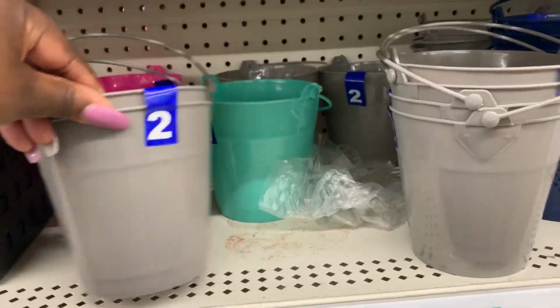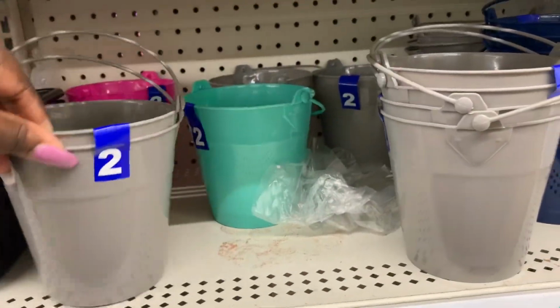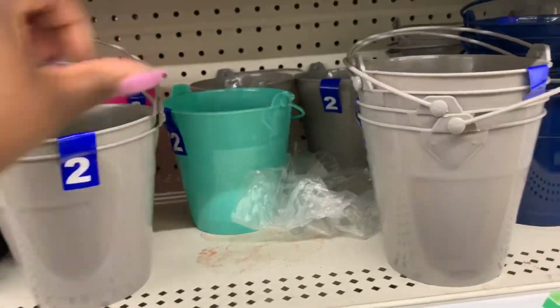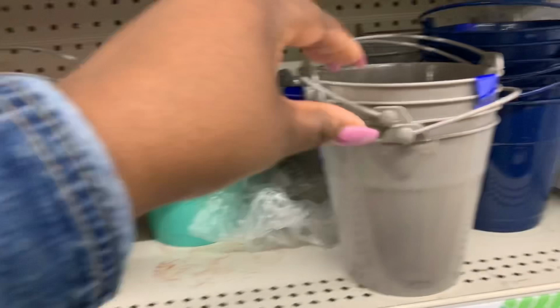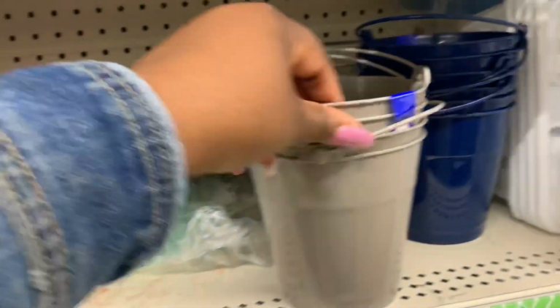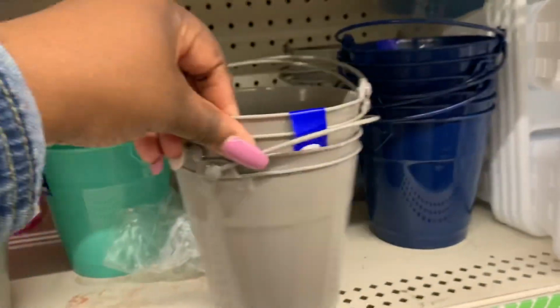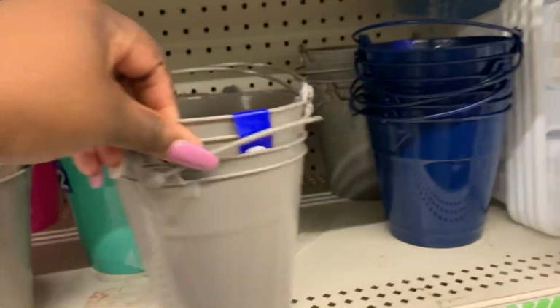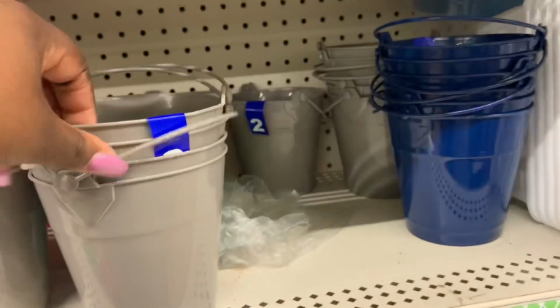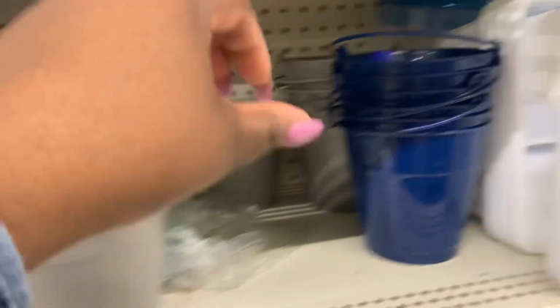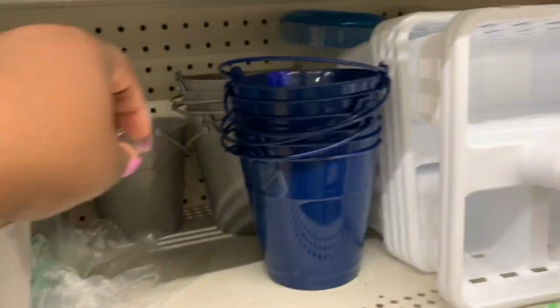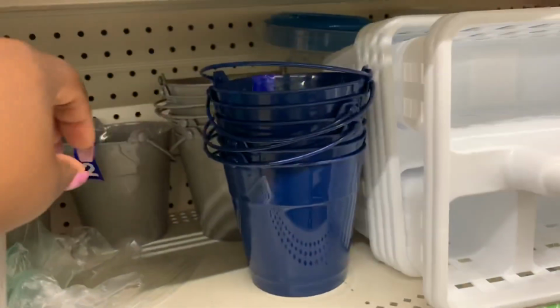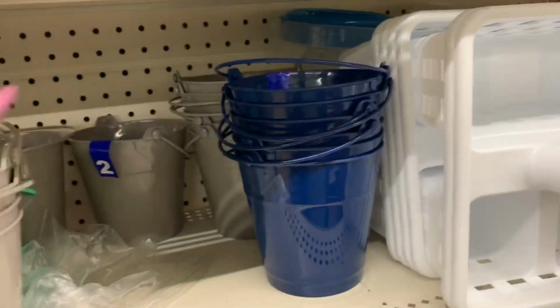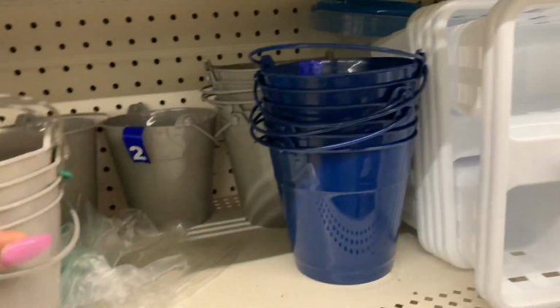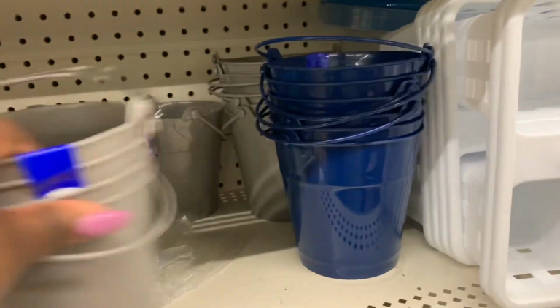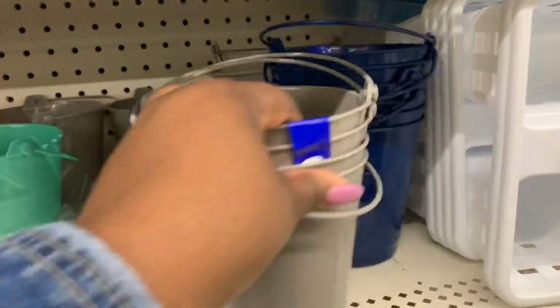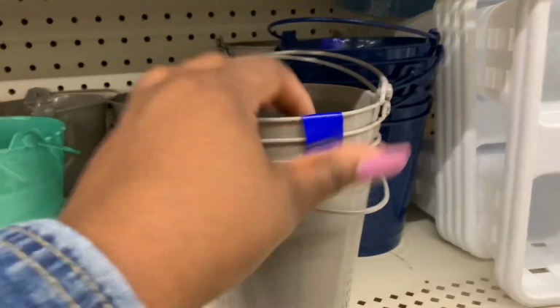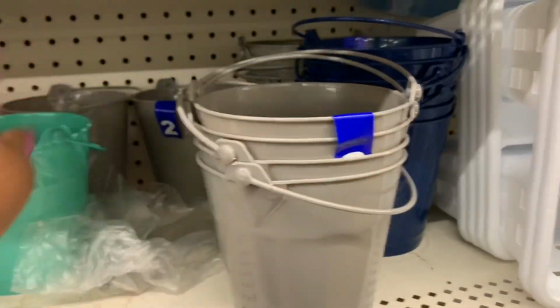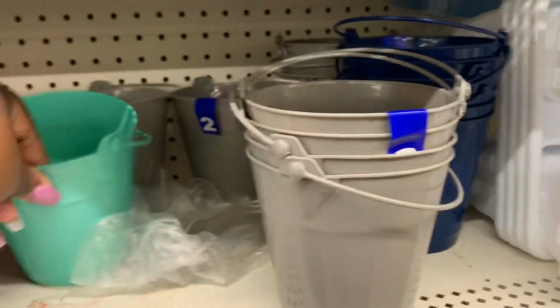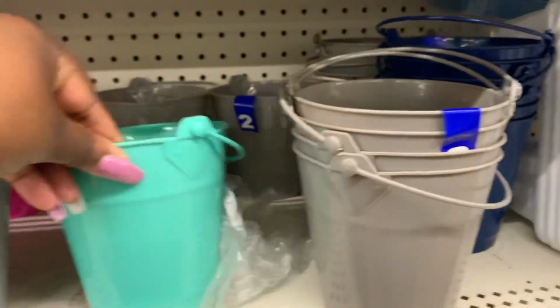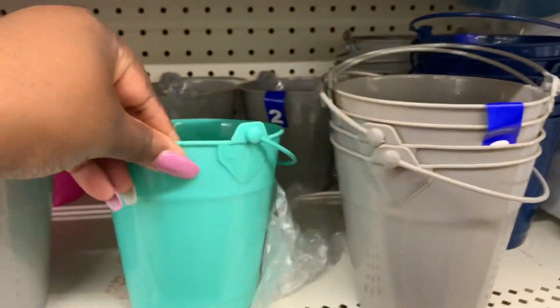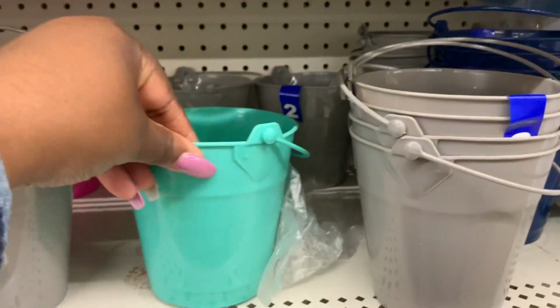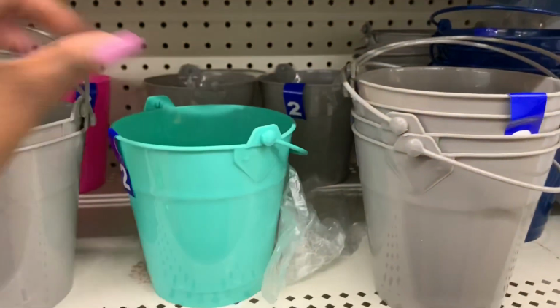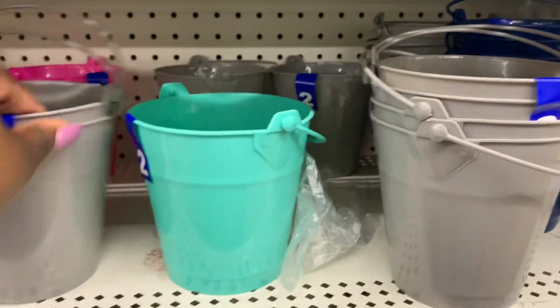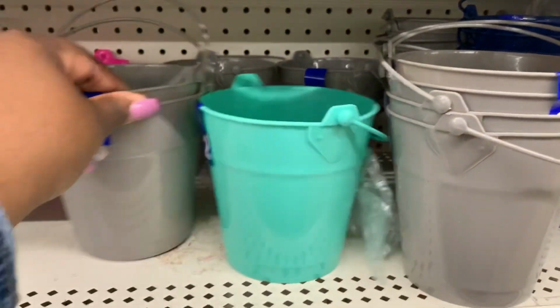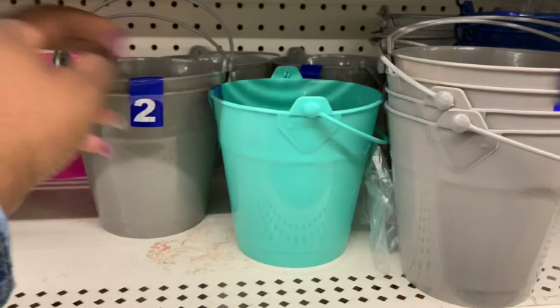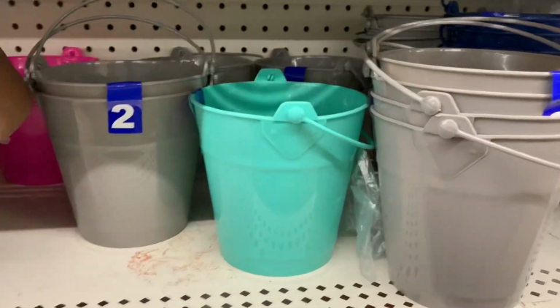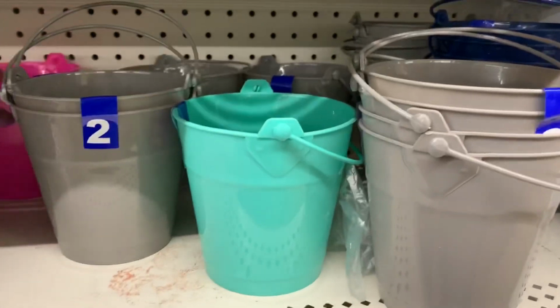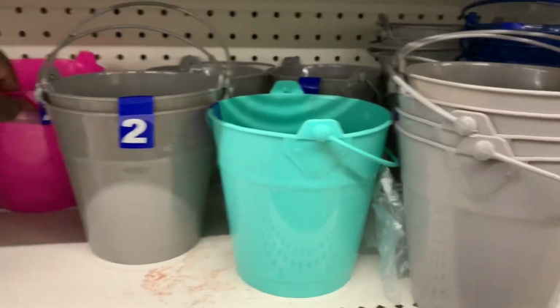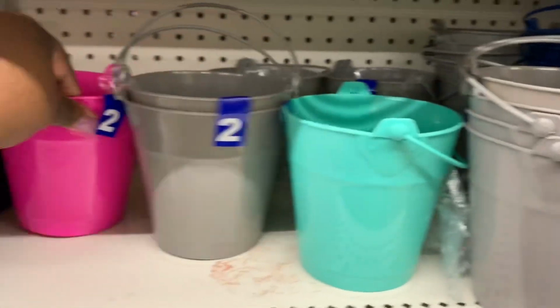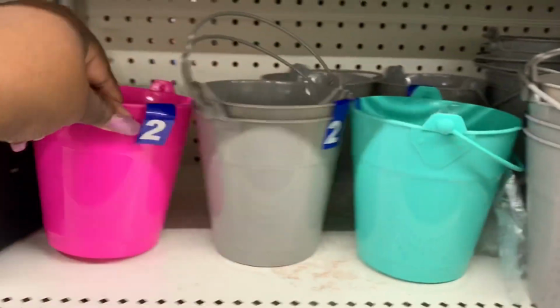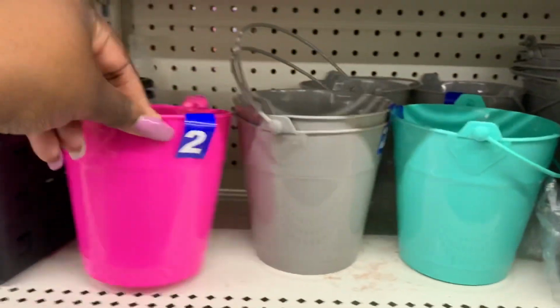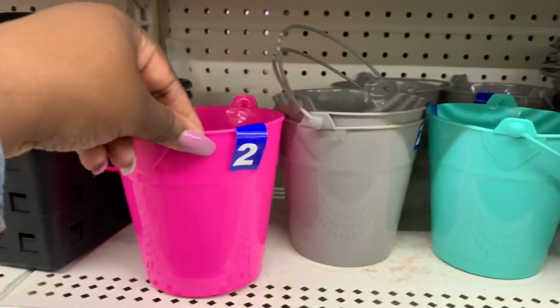You get two for a dollar. They have it in gray, and then the blue — I see two — and pink.